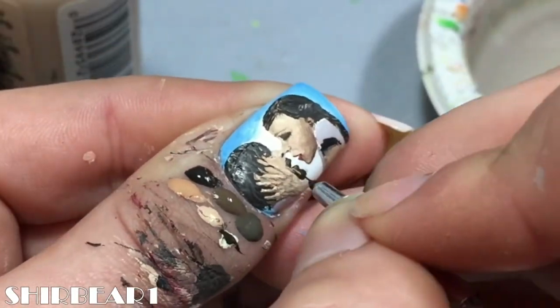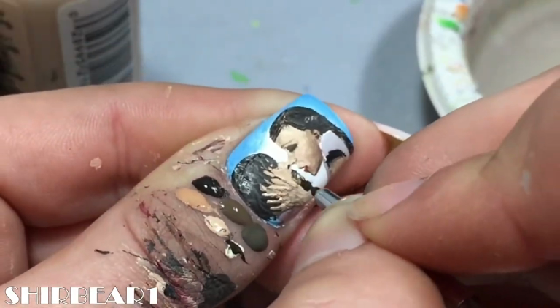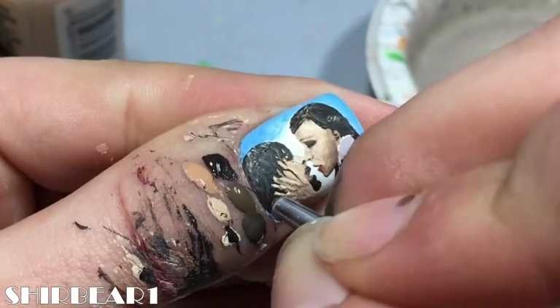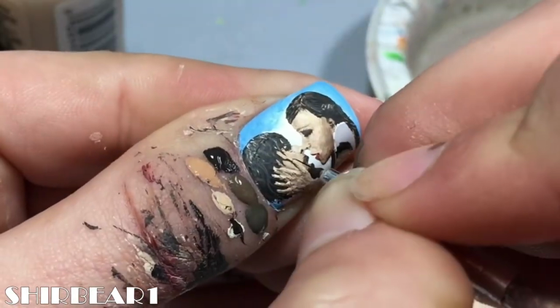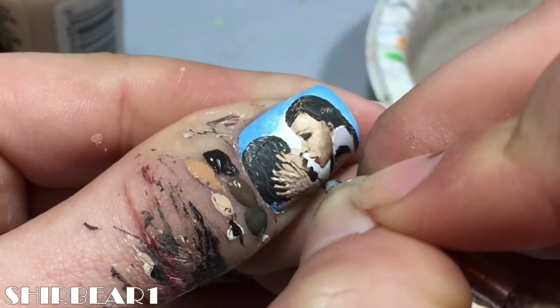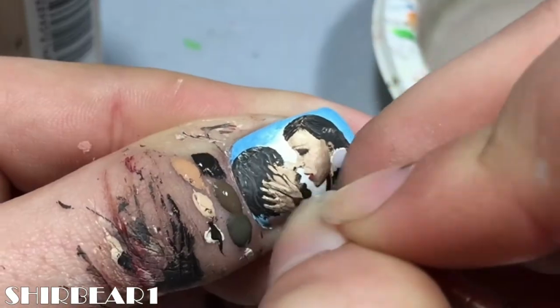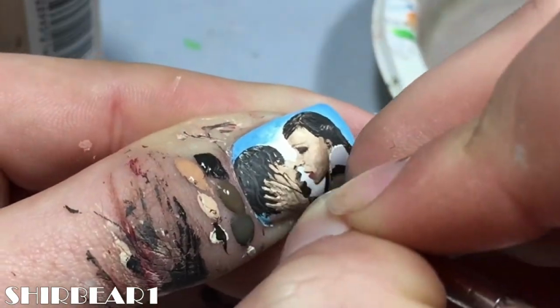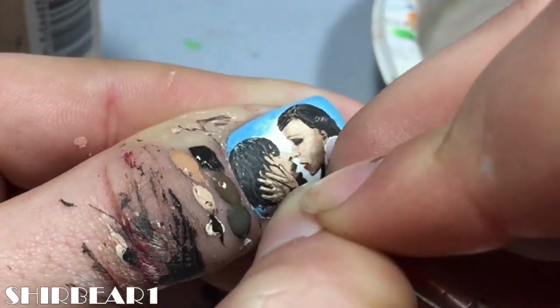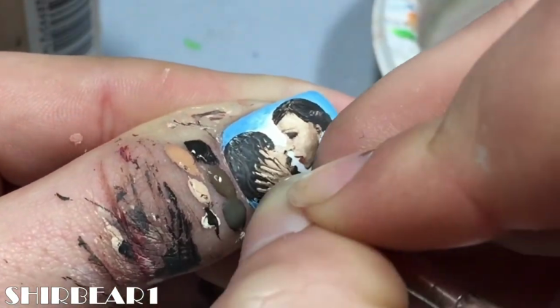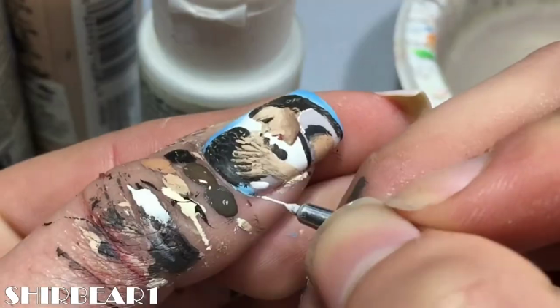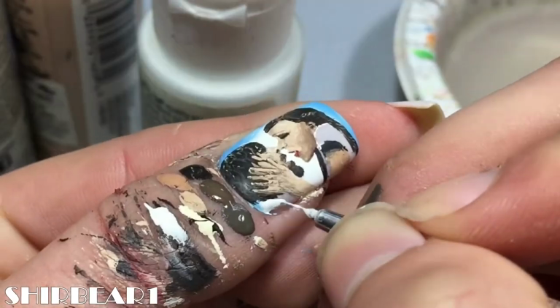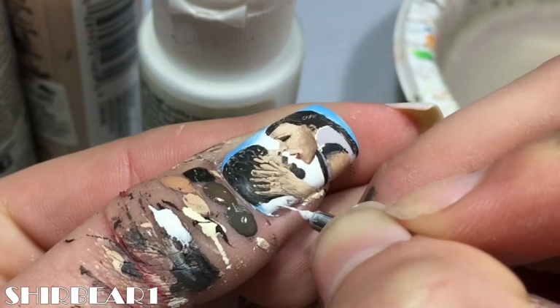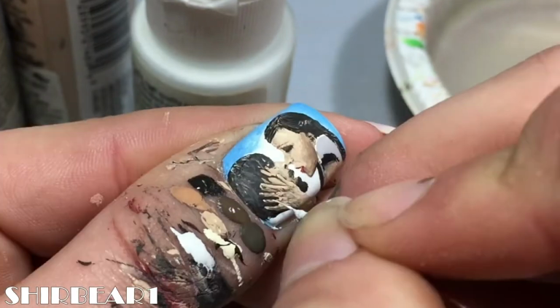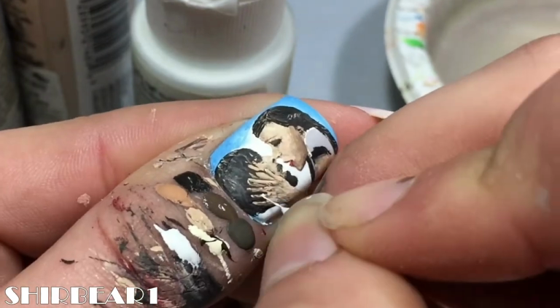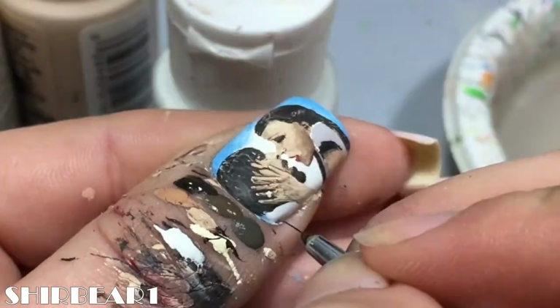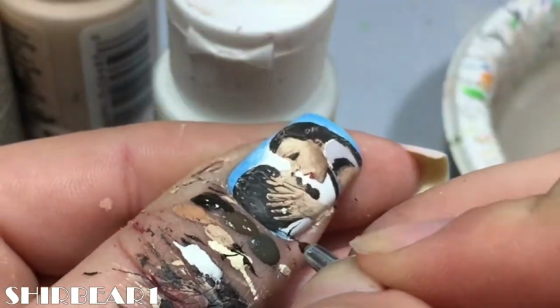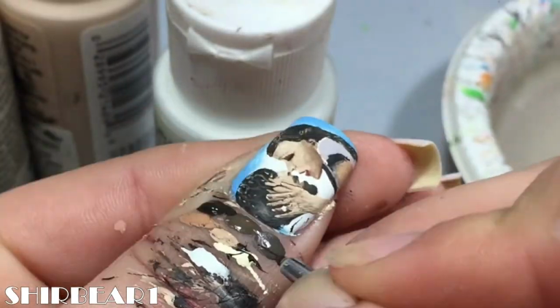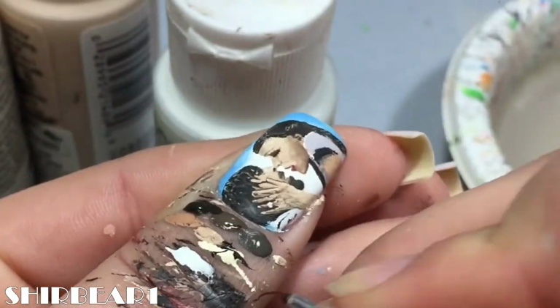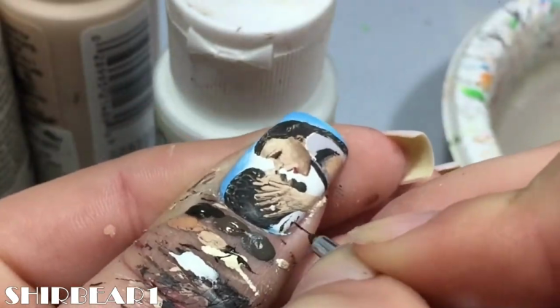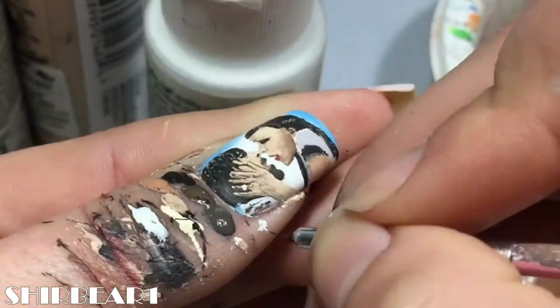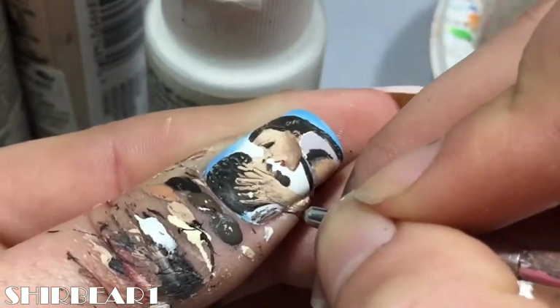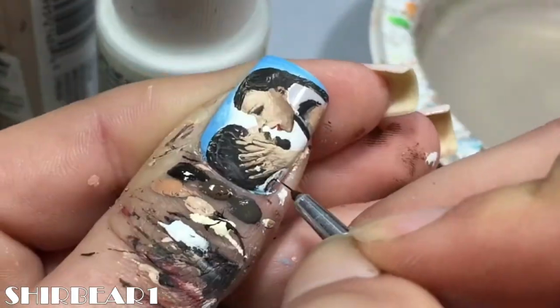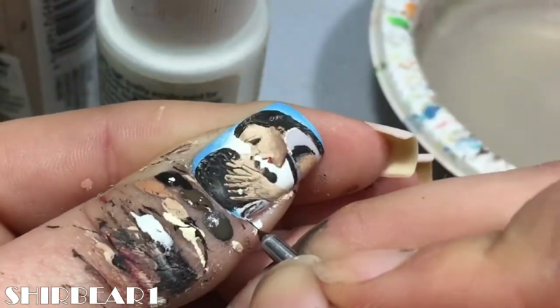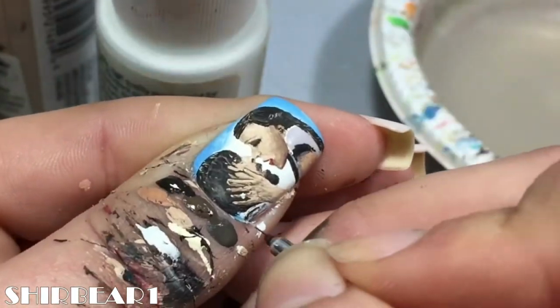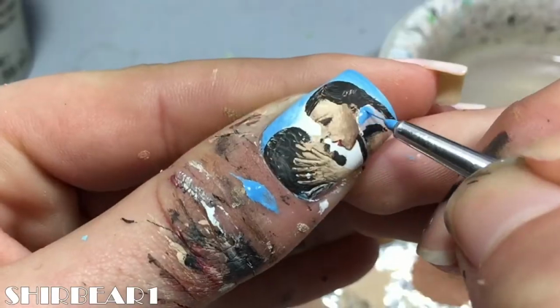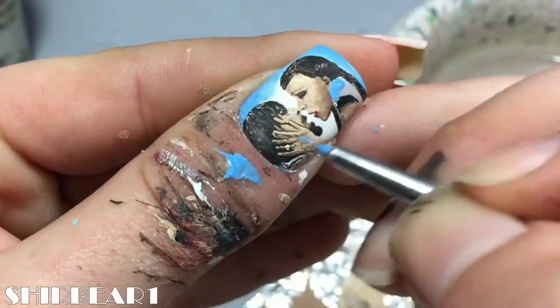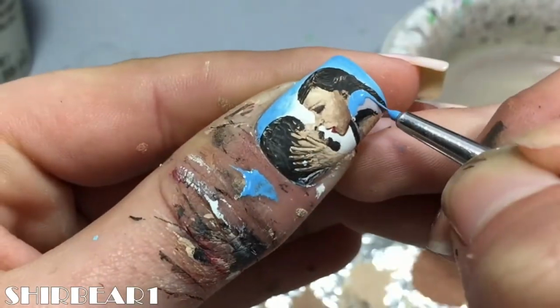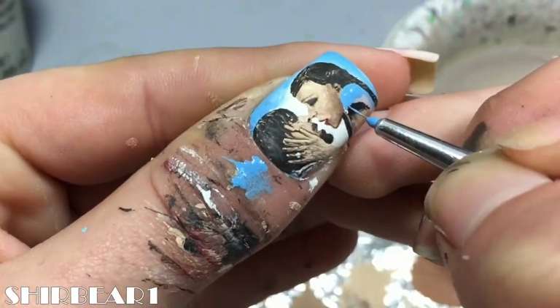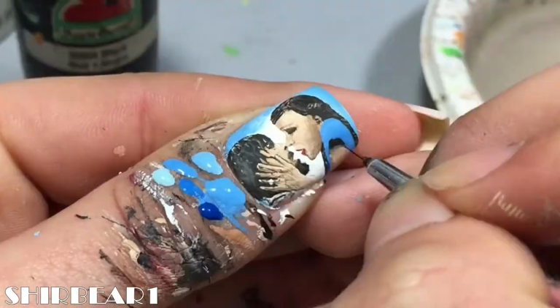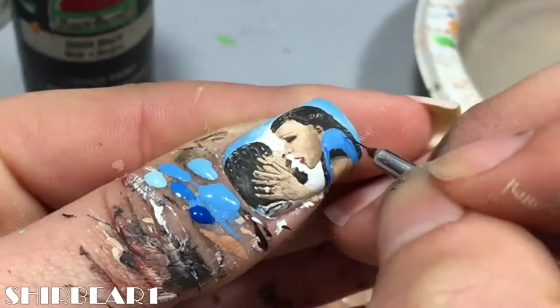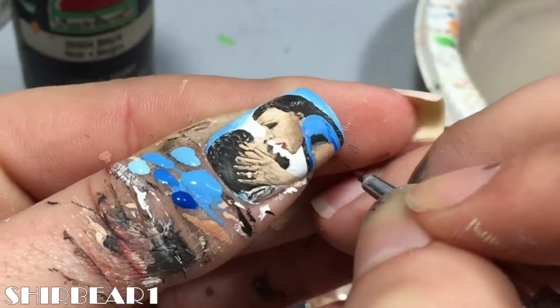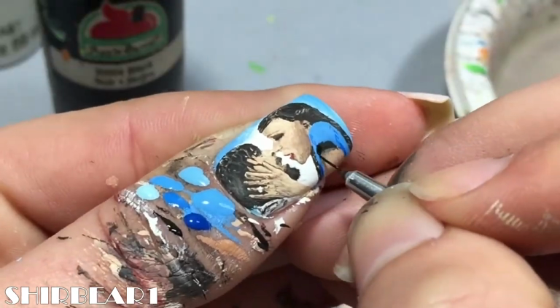Paint Noah's shirt and Ali's ring with white and then shade the shirt with browns. Fill Ali's shirt with blue and shade it with blues.